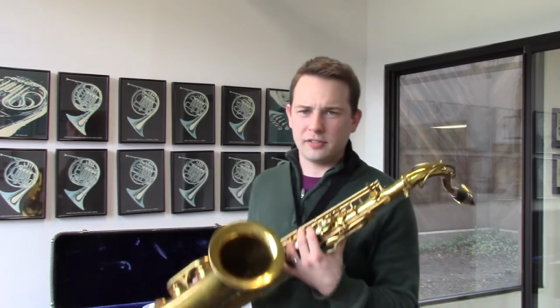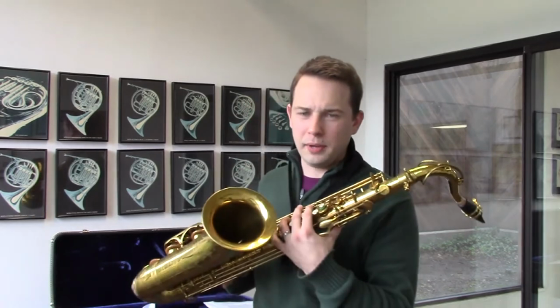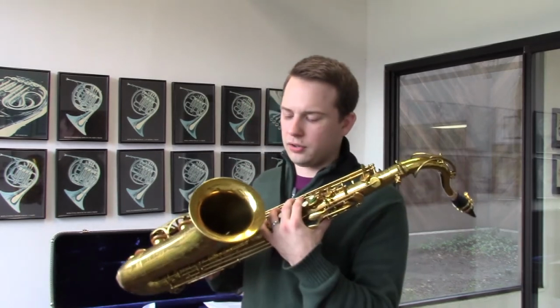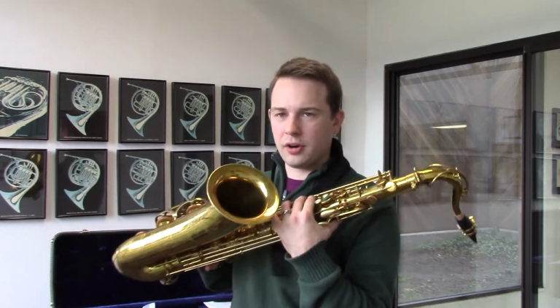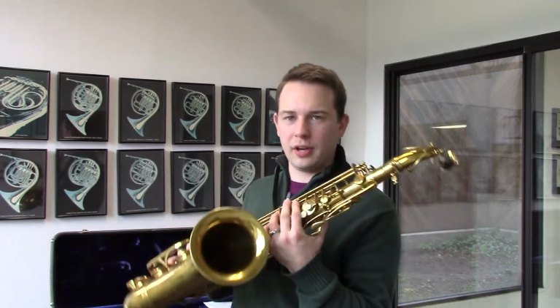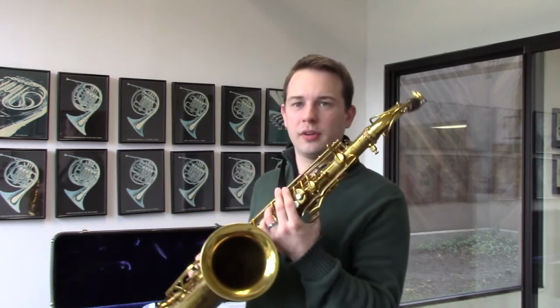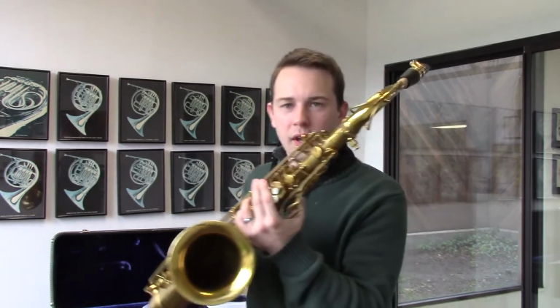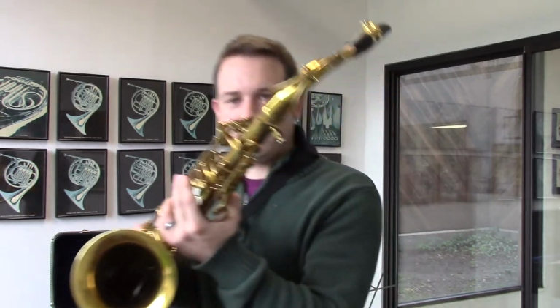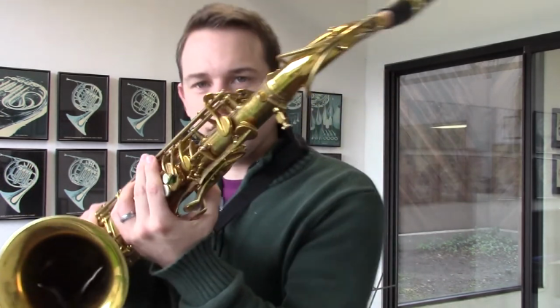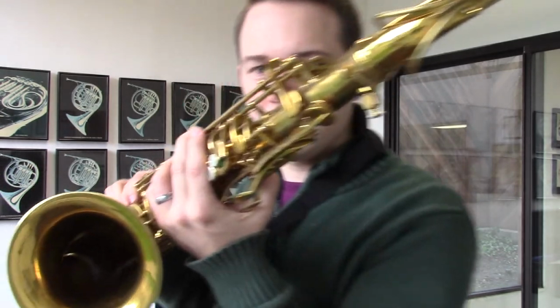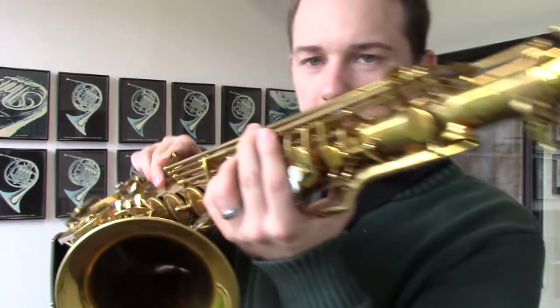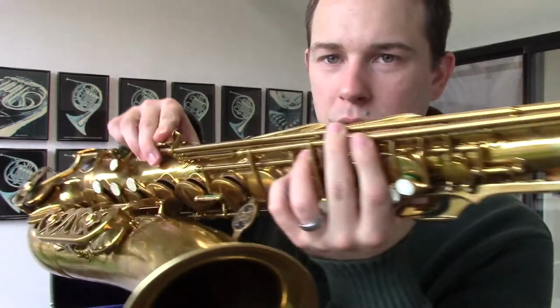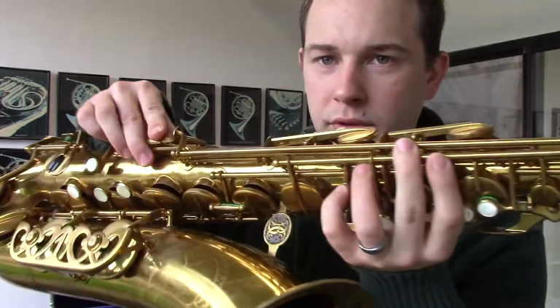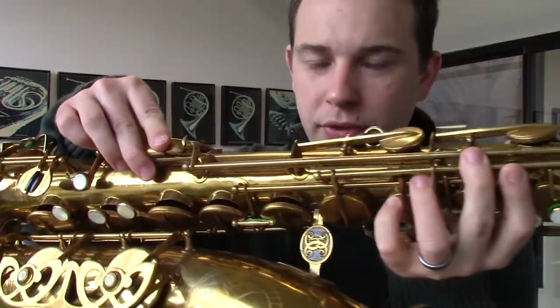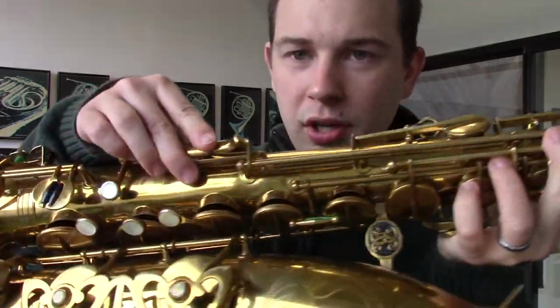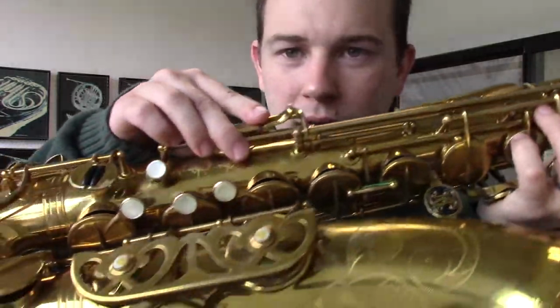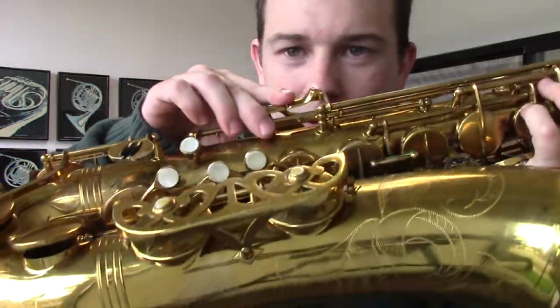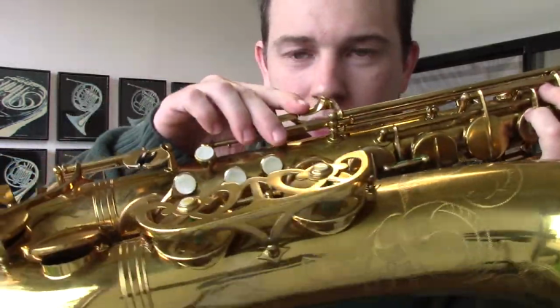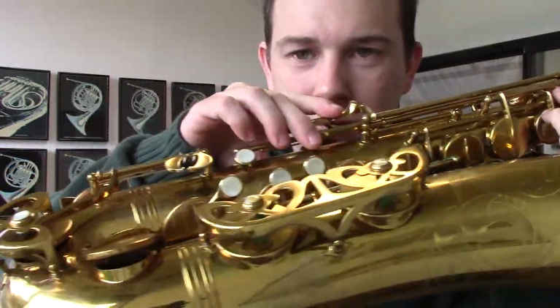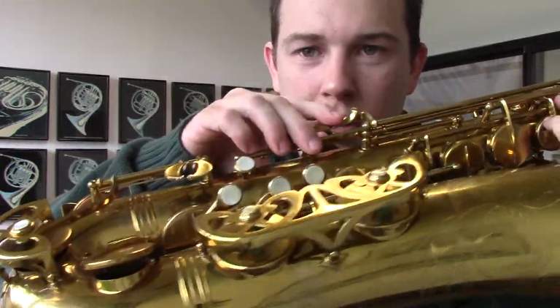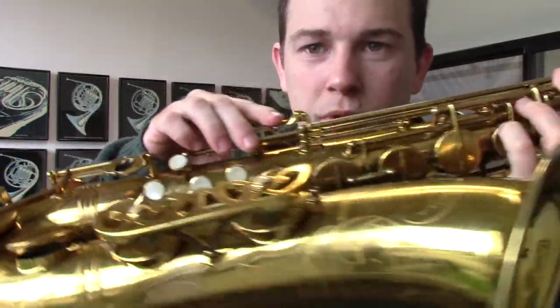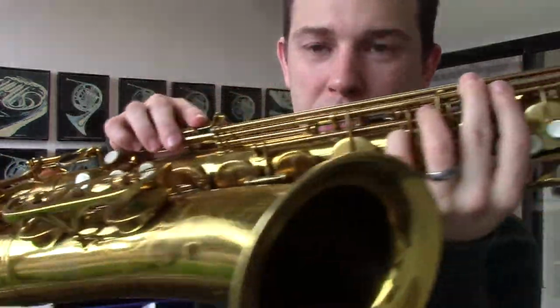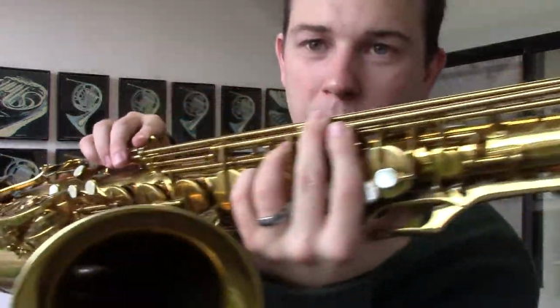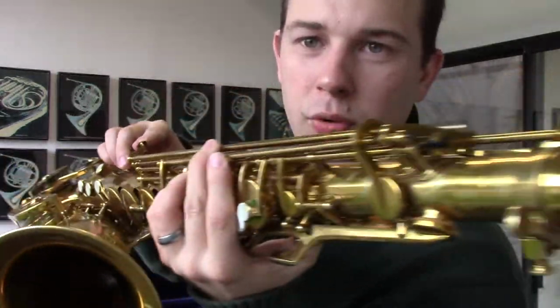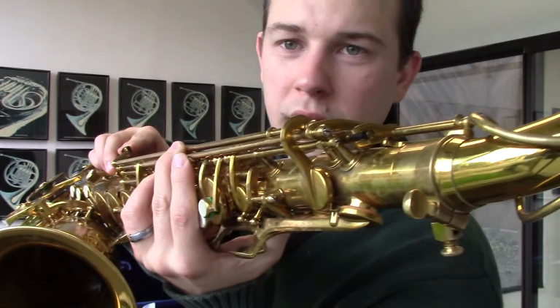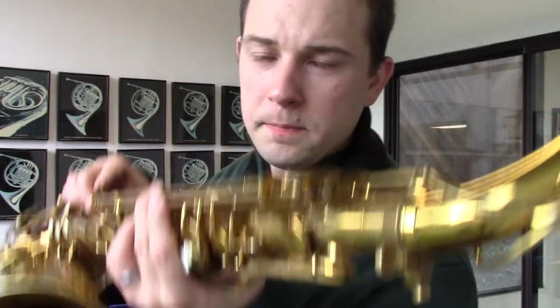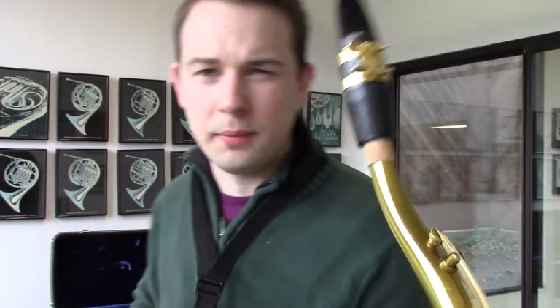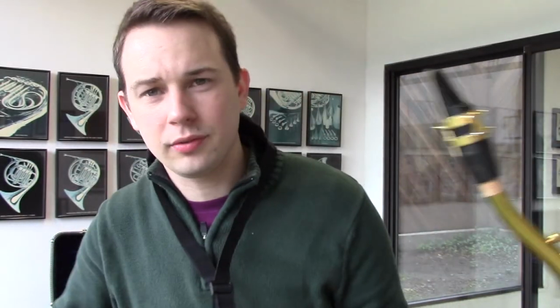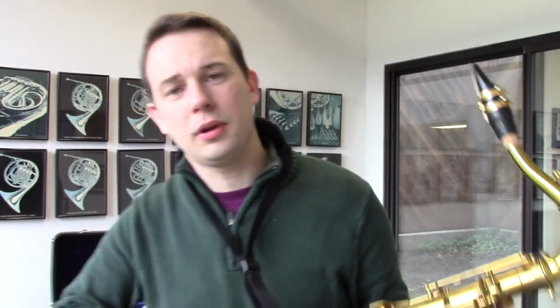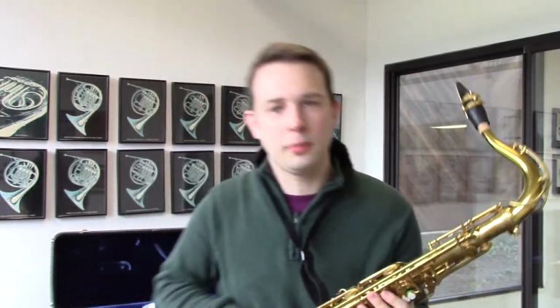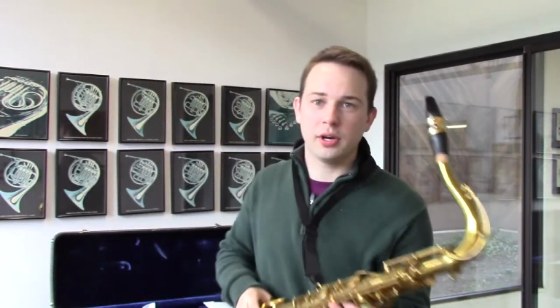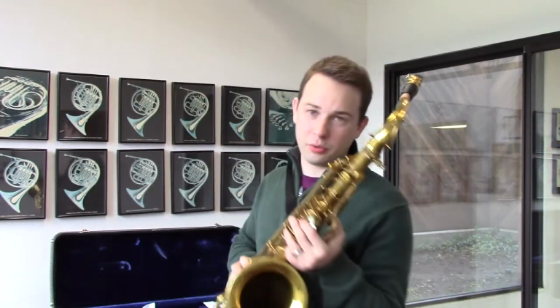That's nice — big dark sound and it just looks beautiful. The key work on this just feels so comfortable, especially if you're a modern horn player. I highly recommend you come in and try this one.